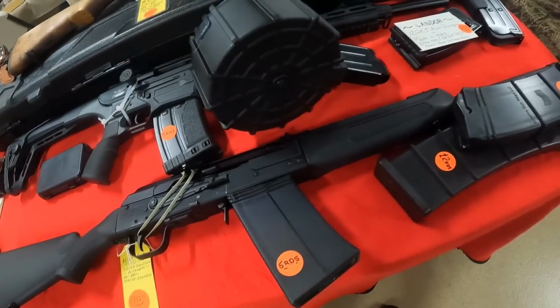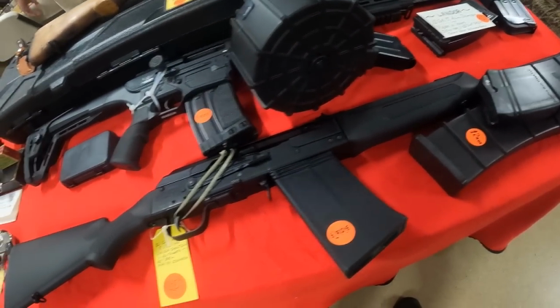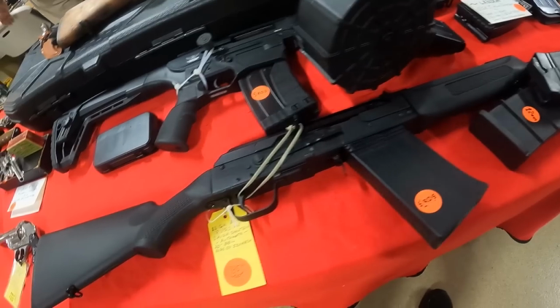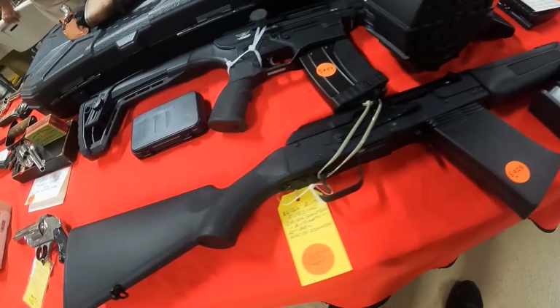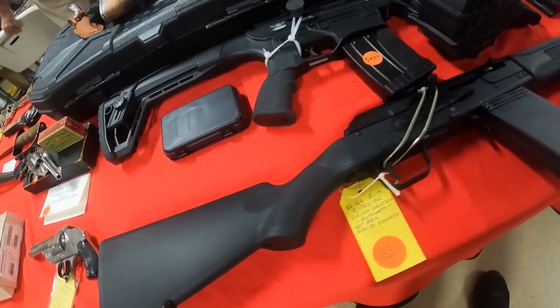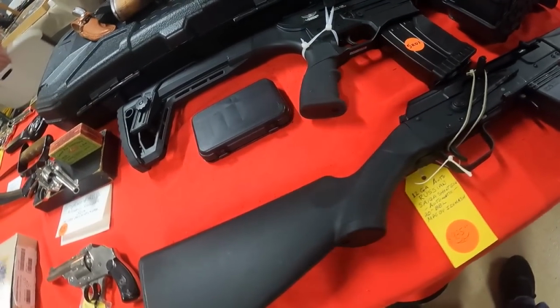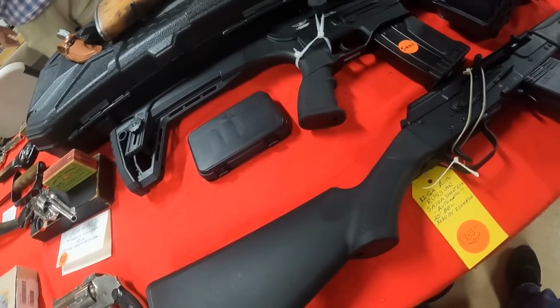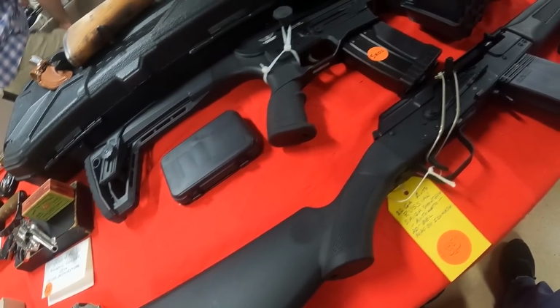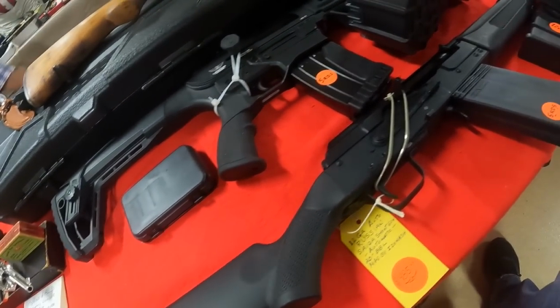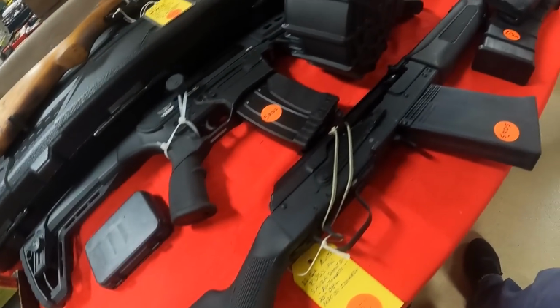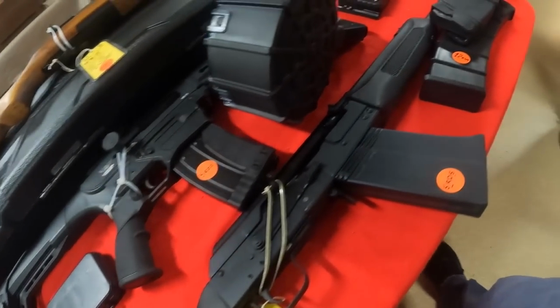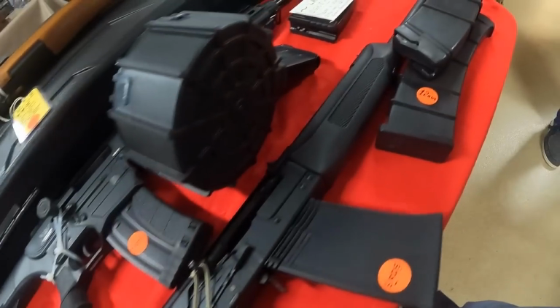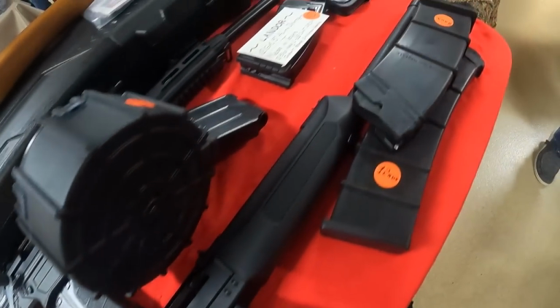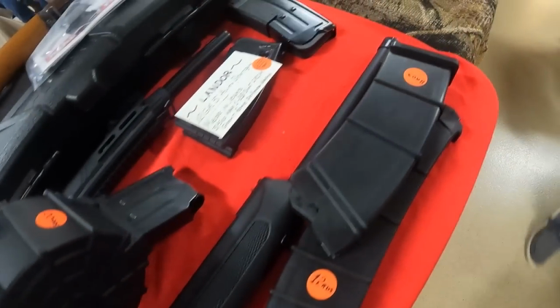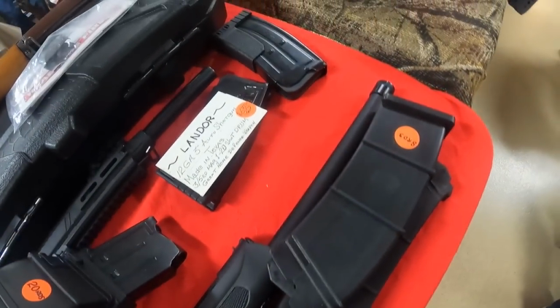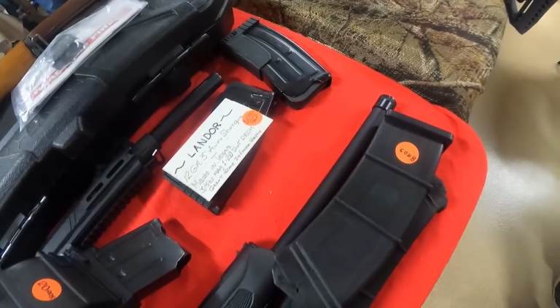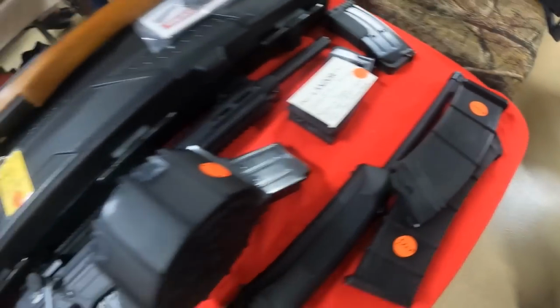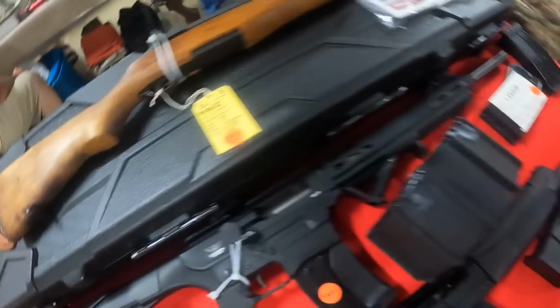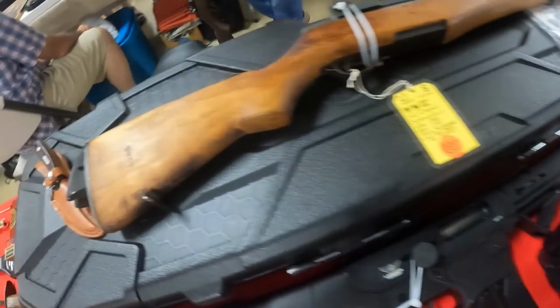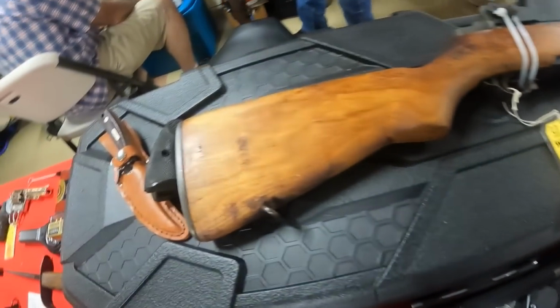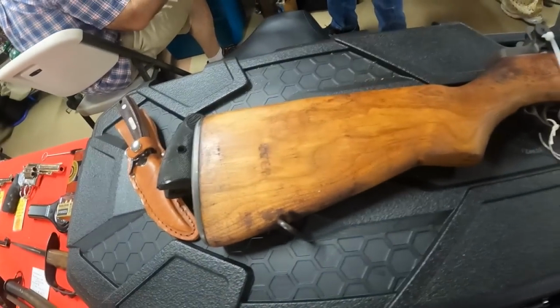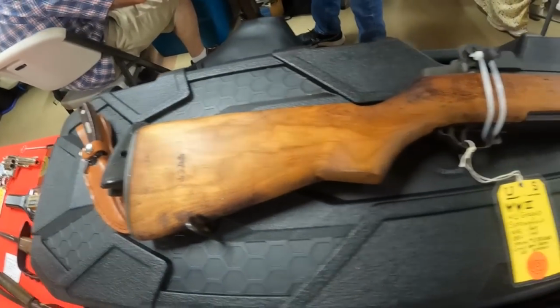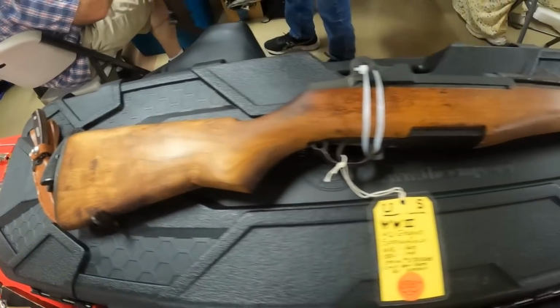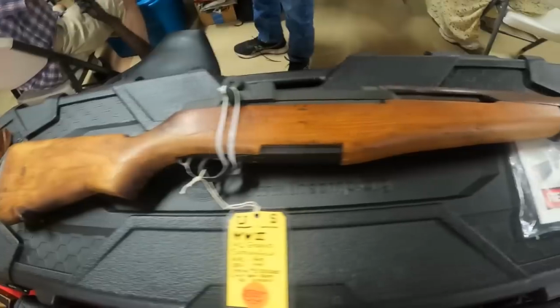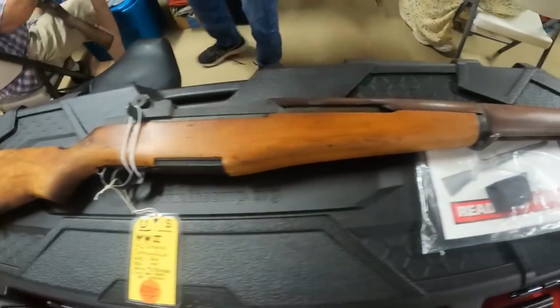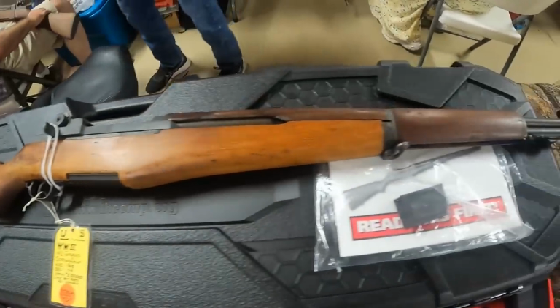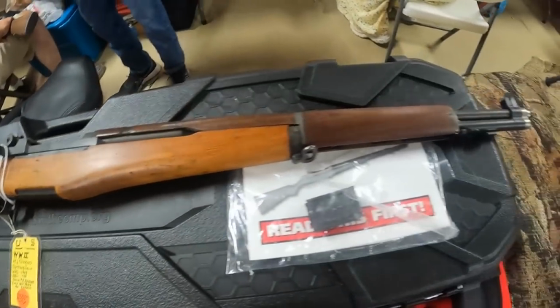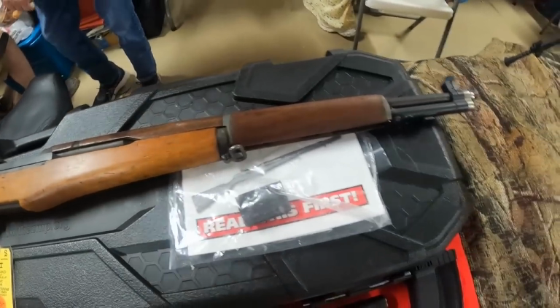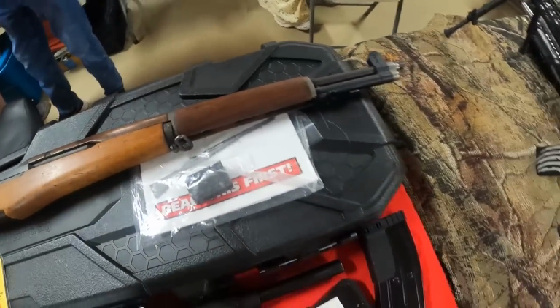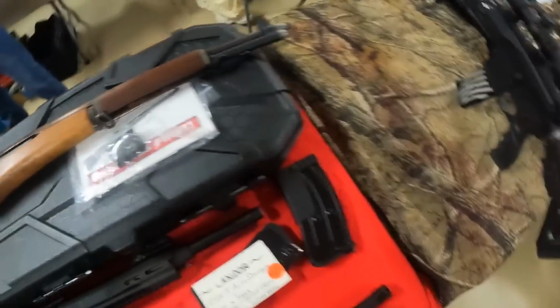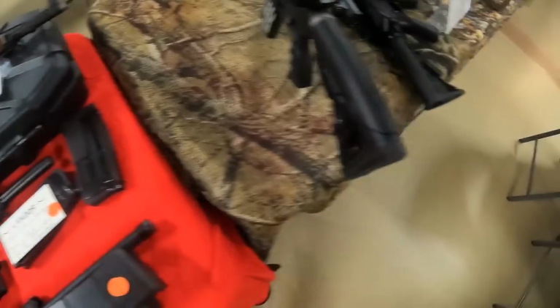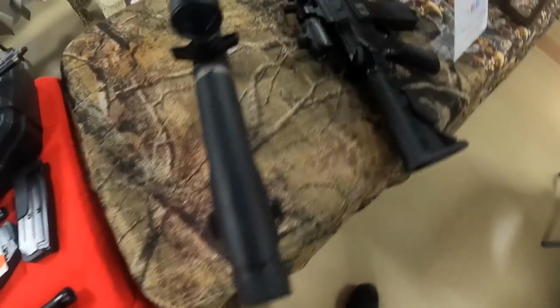The 12 gauge AK from Saiga, $985 — awesome! I don't see those very often anymore. And we got the World War II M1 Garand, $1,585 — very pretty gun, in great shape.